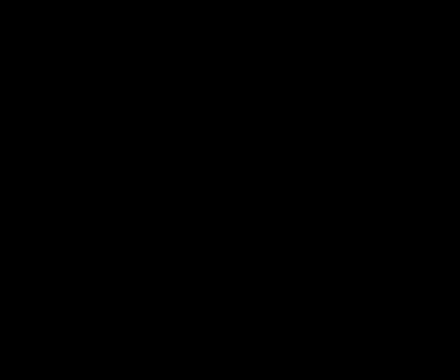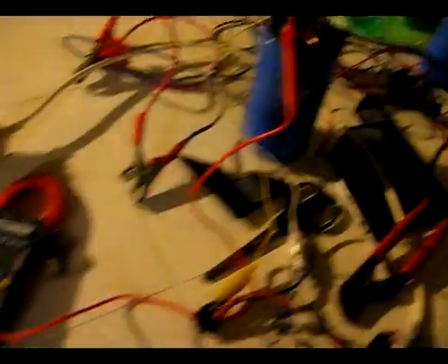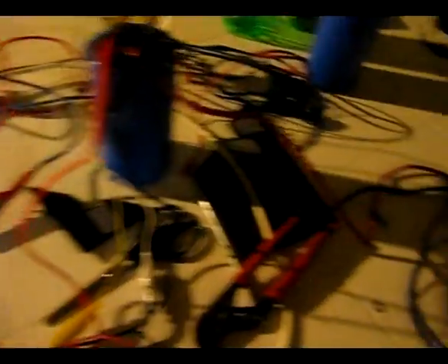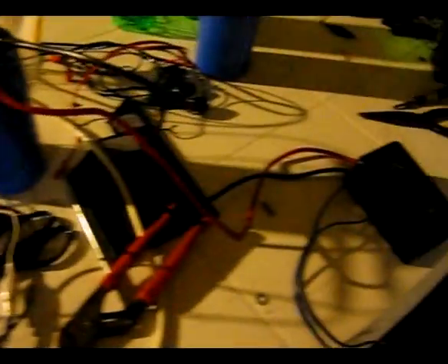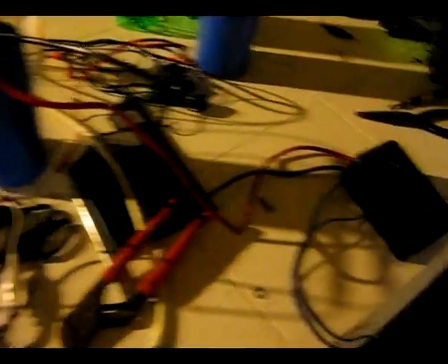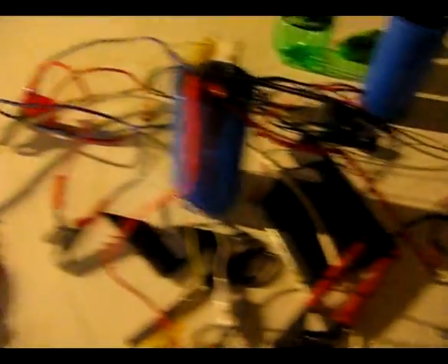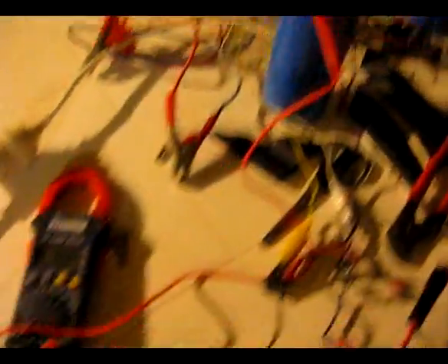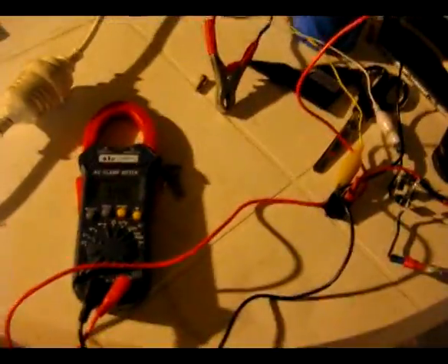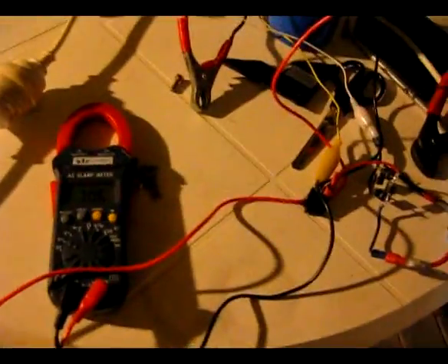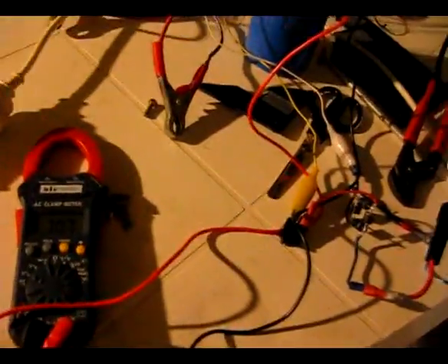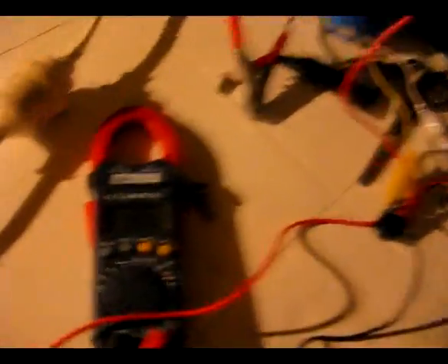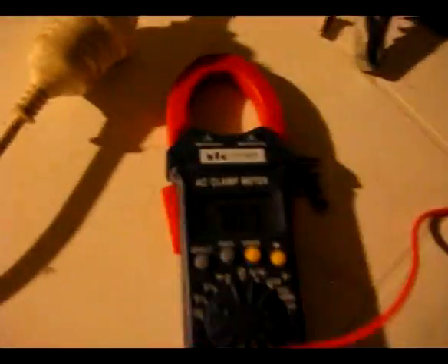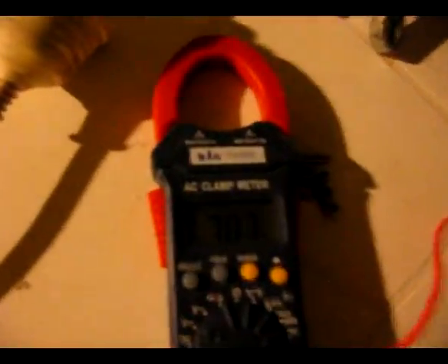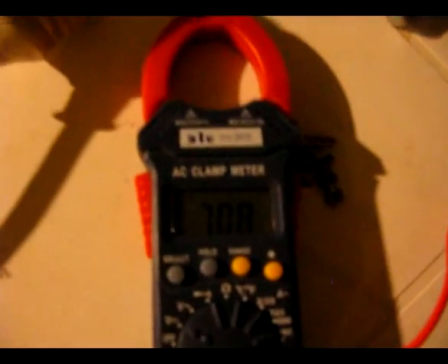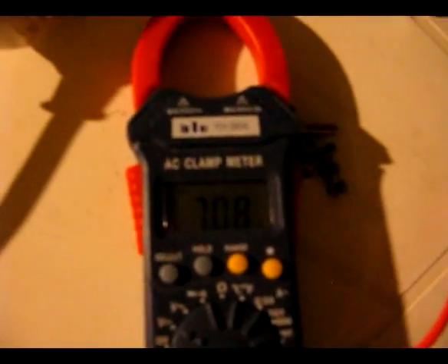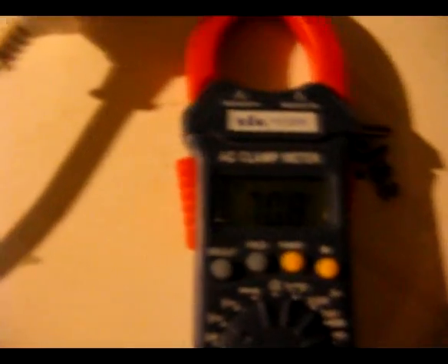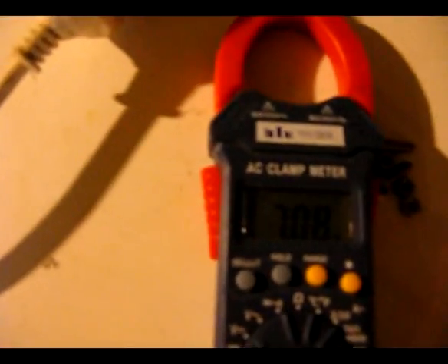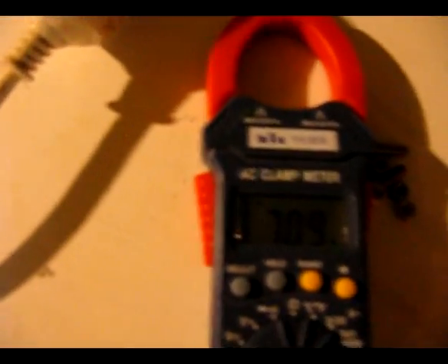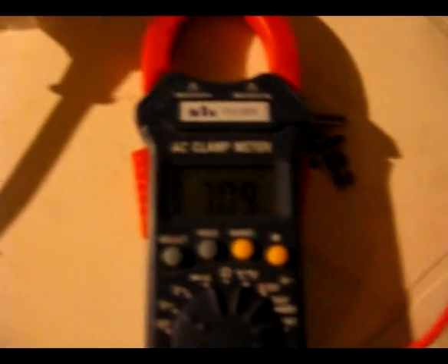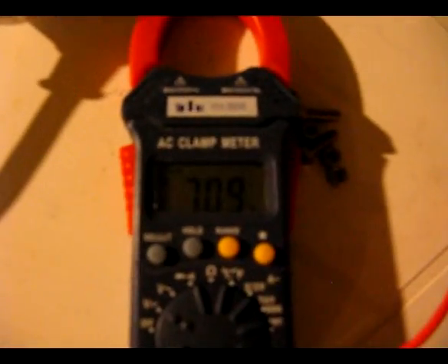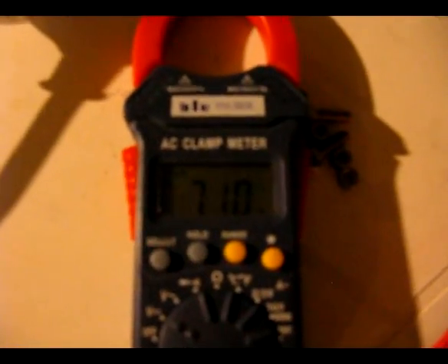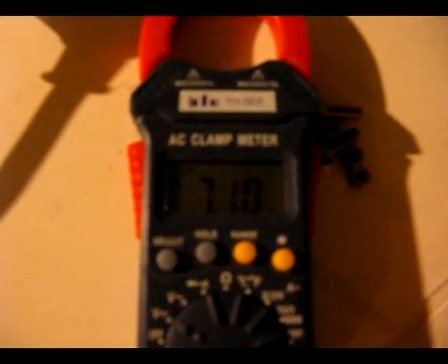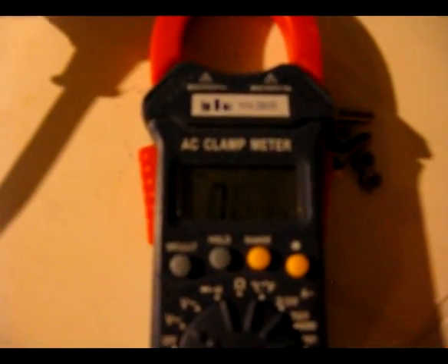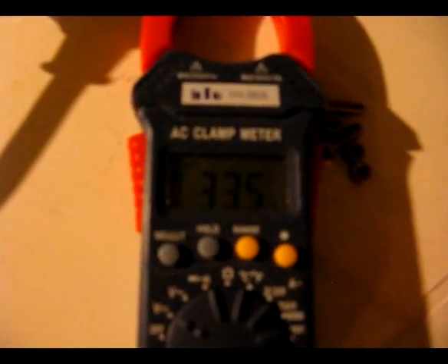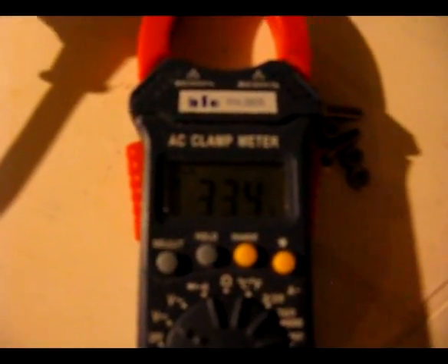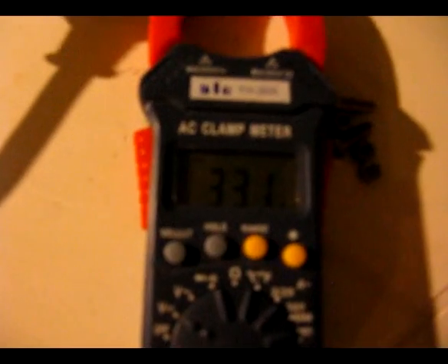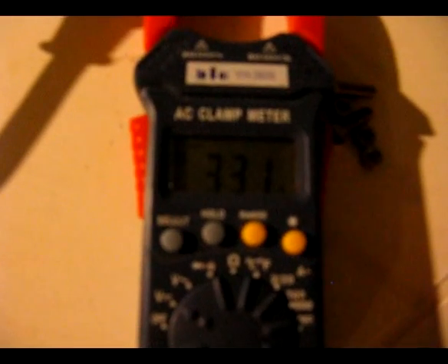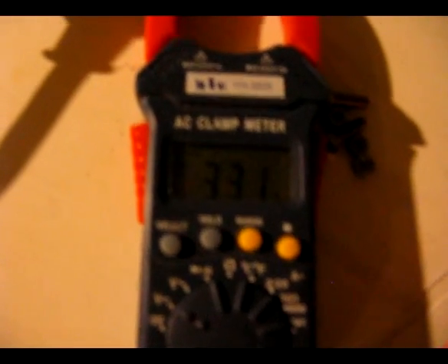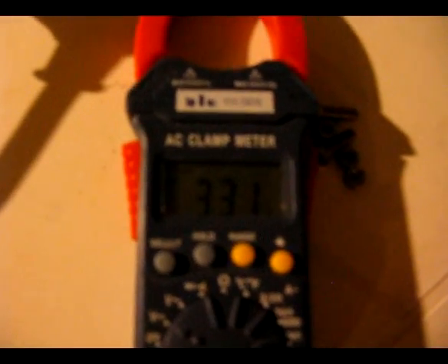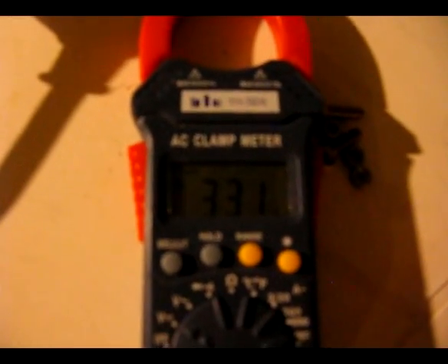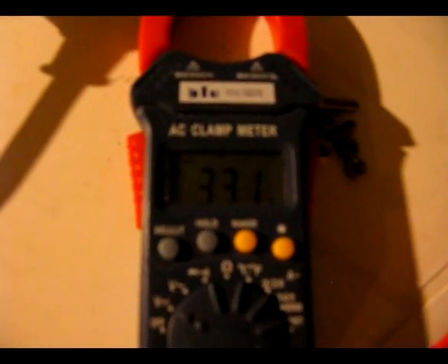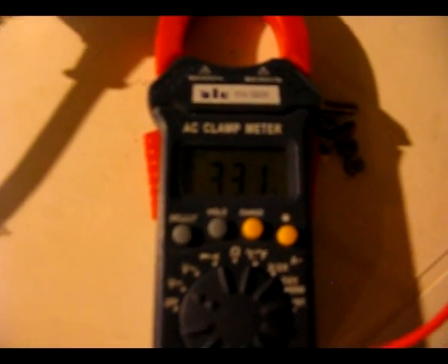Right now I'm just testing it to see exactly how it's going. I've got a voltmeter there and I'll just charge the capacitor up. You can see it jumps straight up to 330 volts.